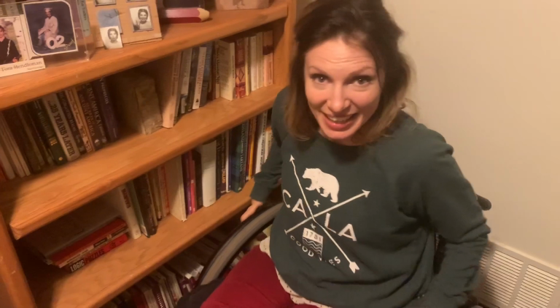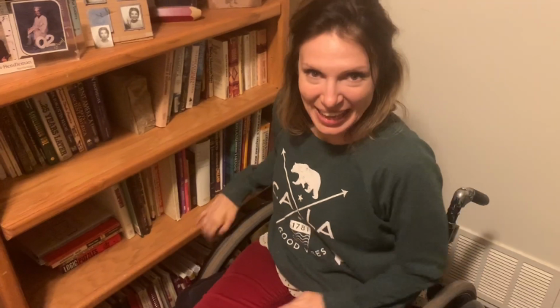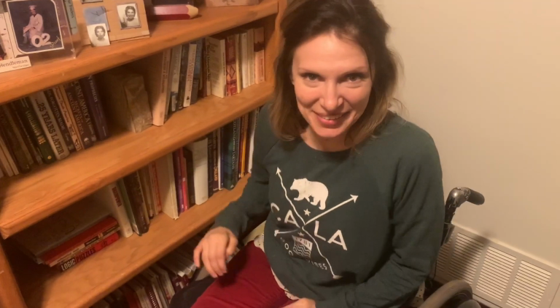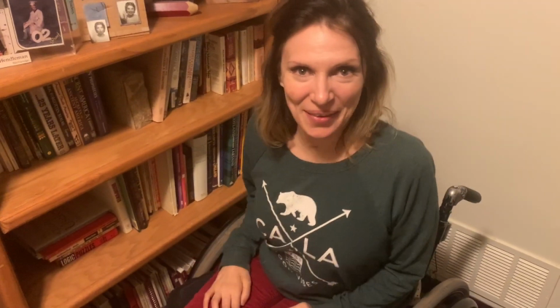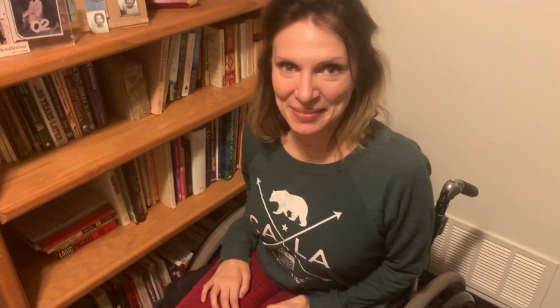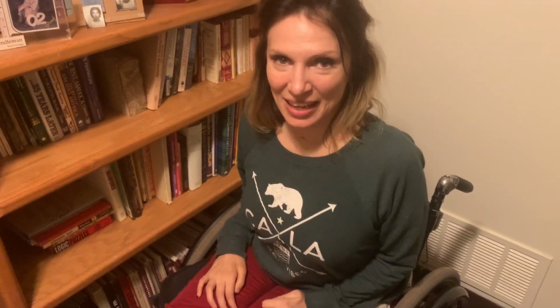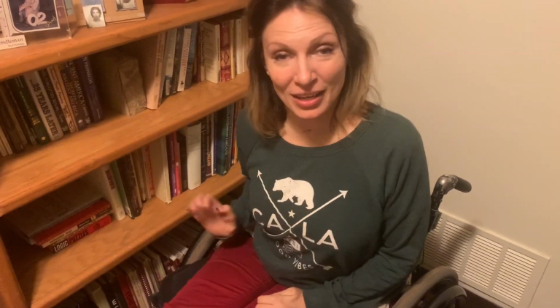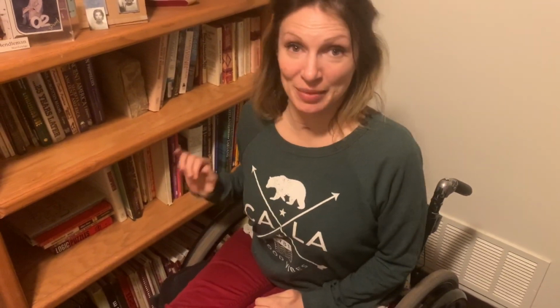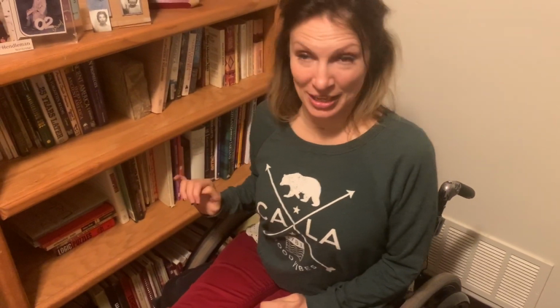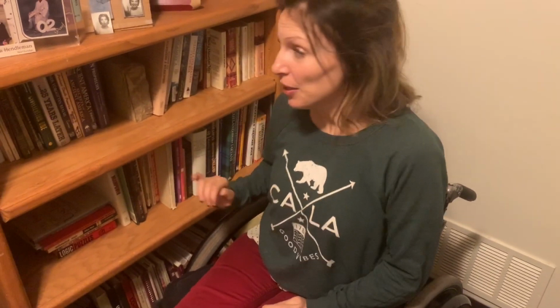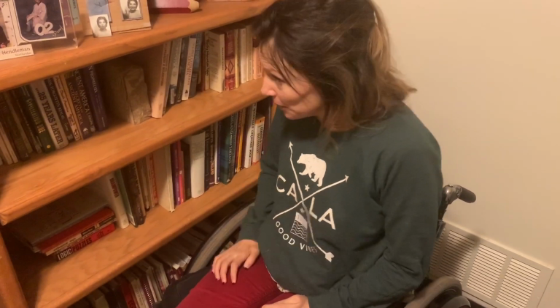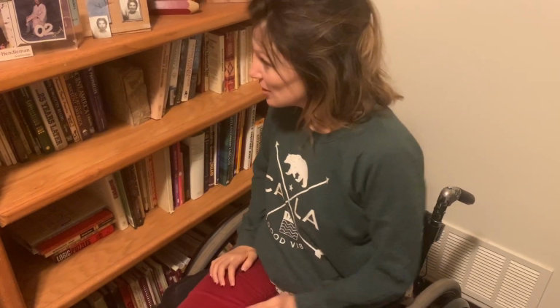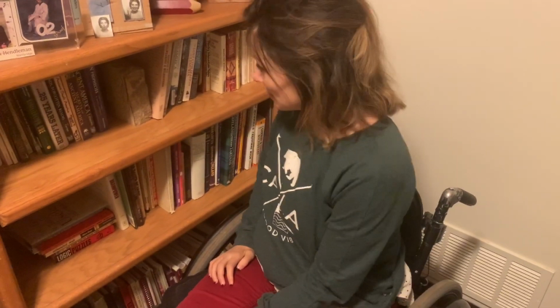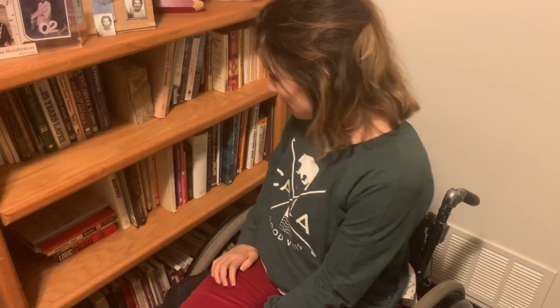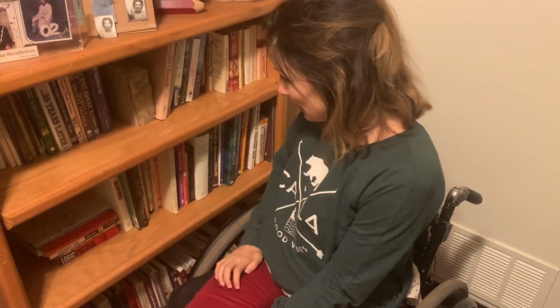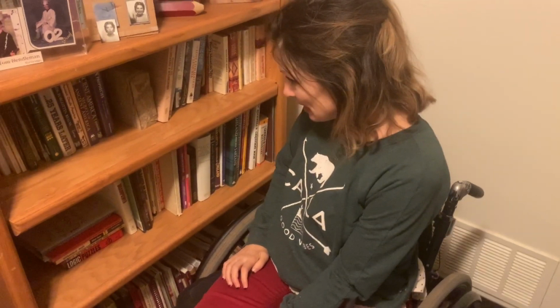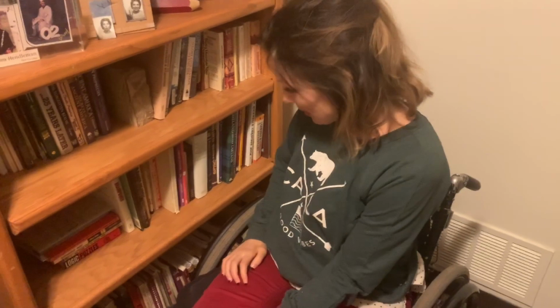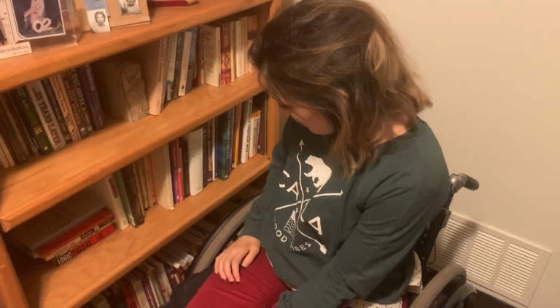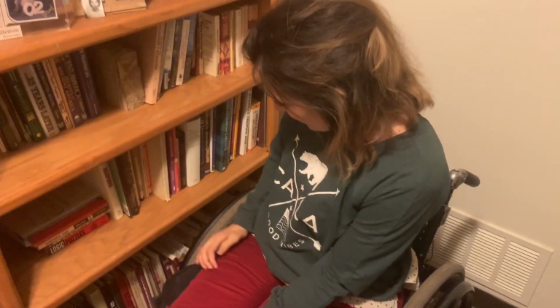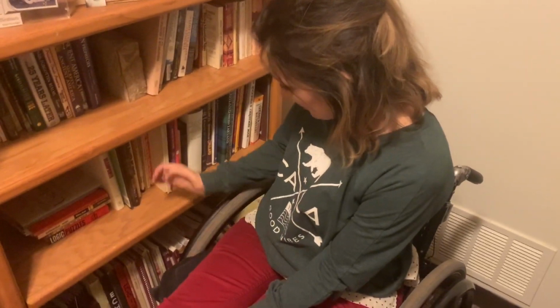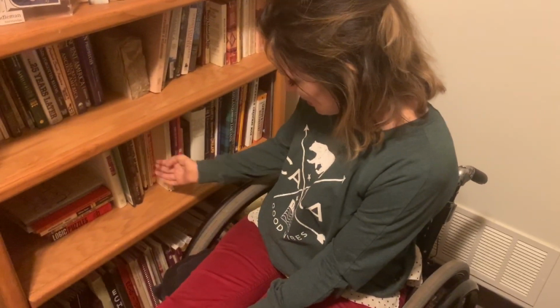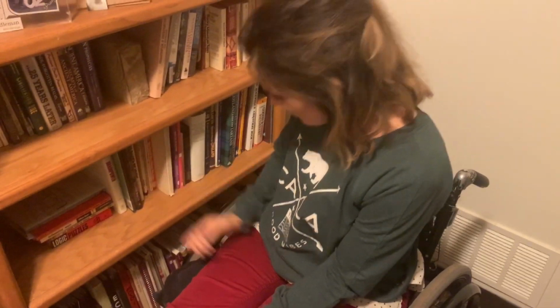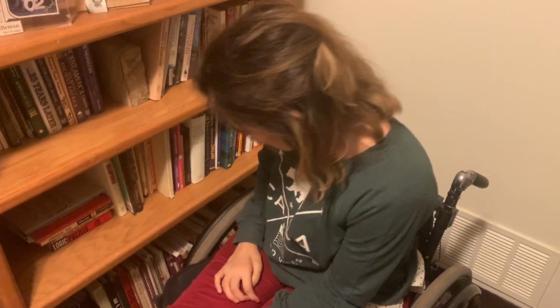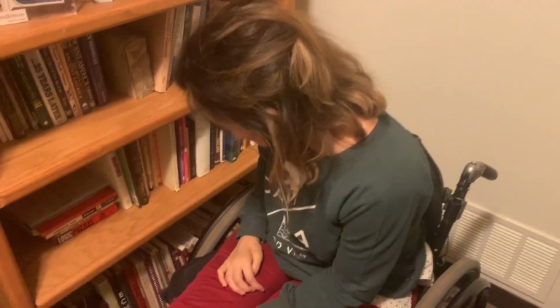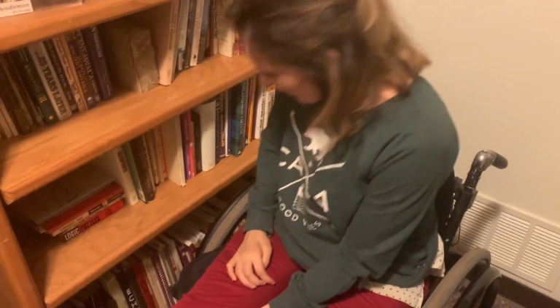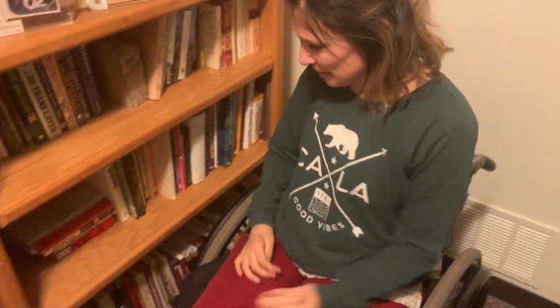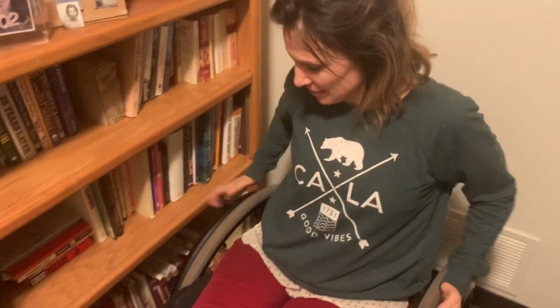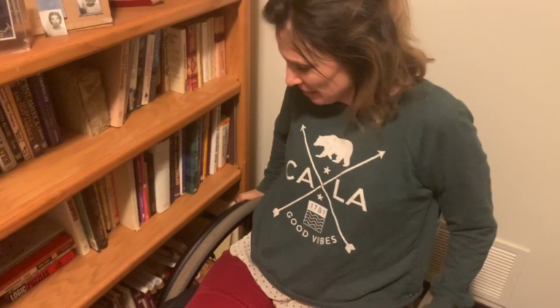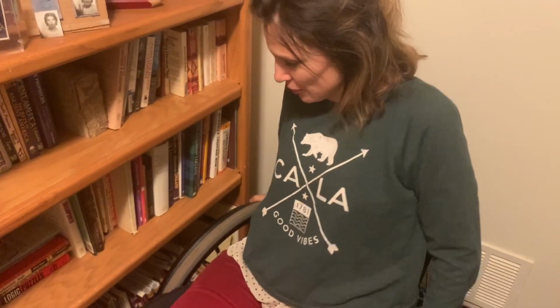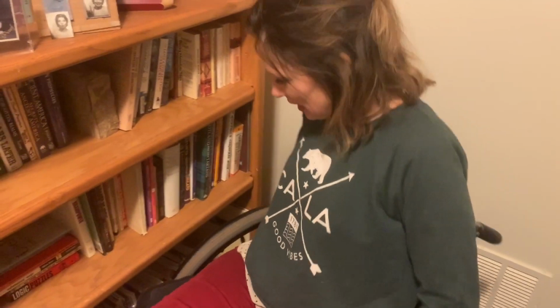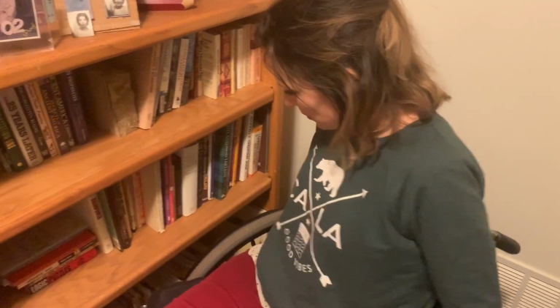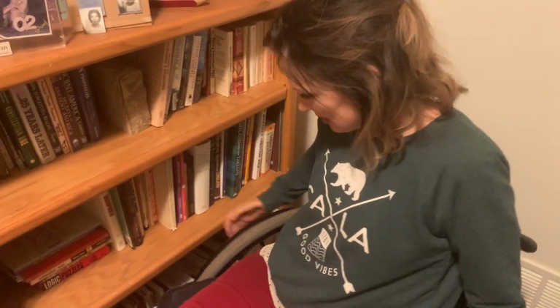Okay, hello. So I am gonna get a book off the bookshelf, which sounds maybe a little bit easy. I'm just gonna choose one, but sometimes it gets tricky, so we'll just see.